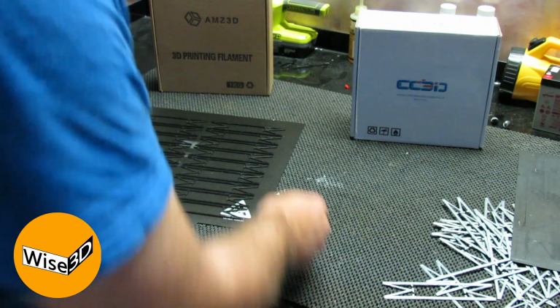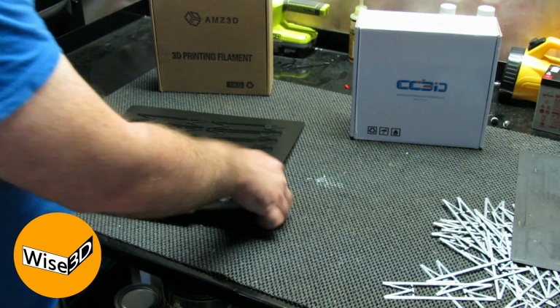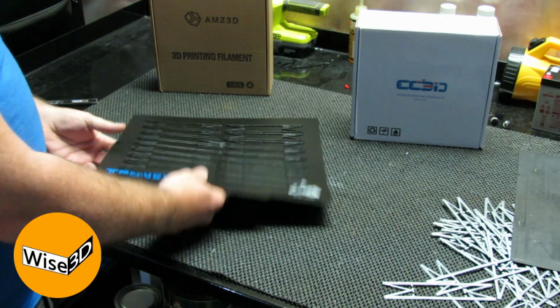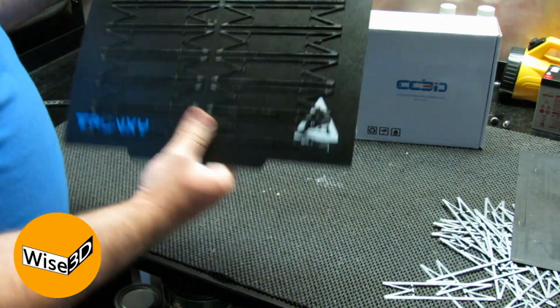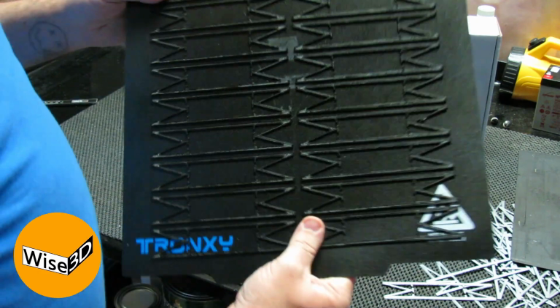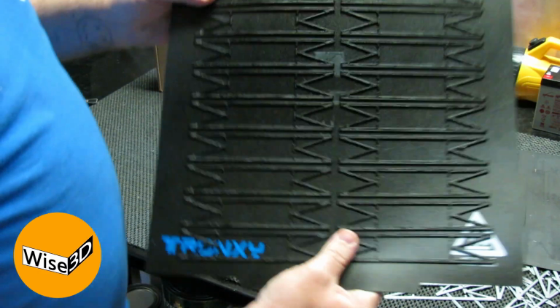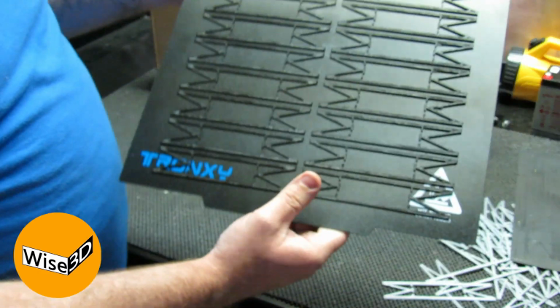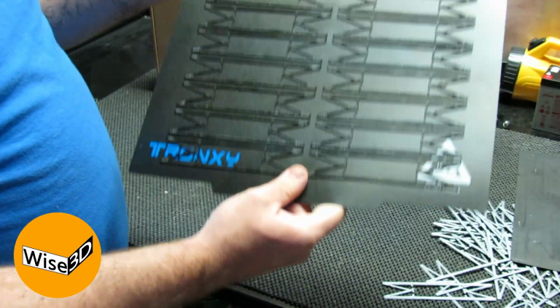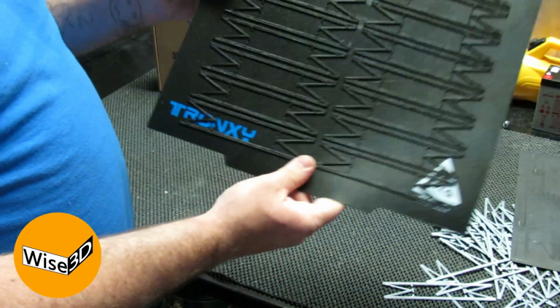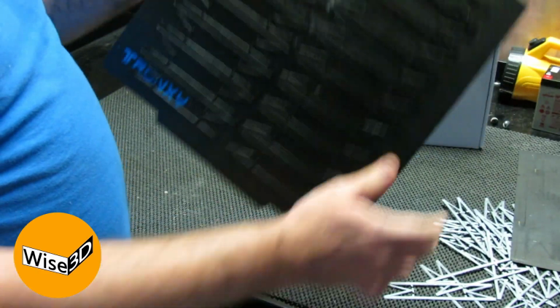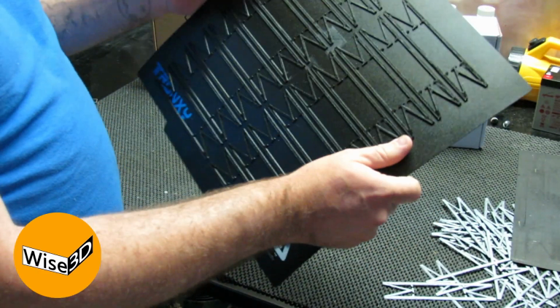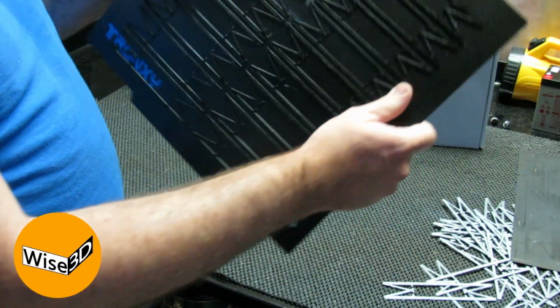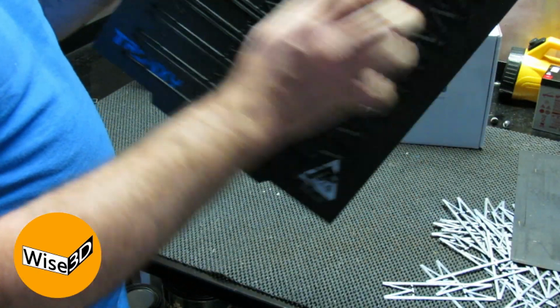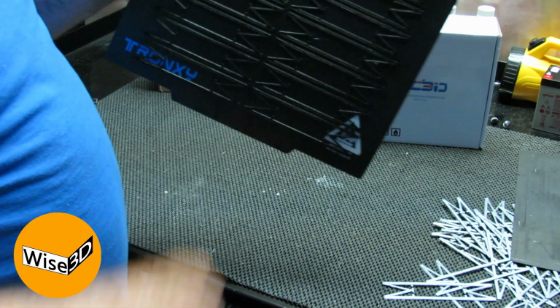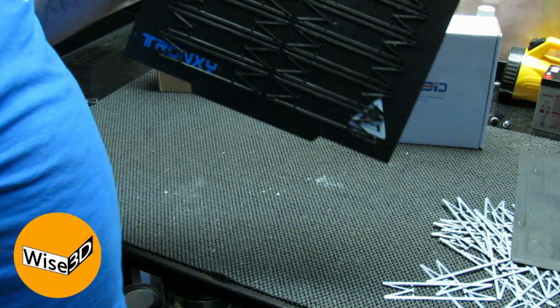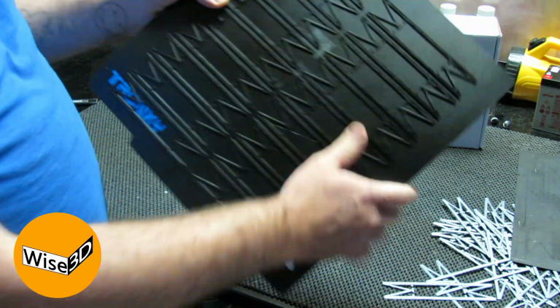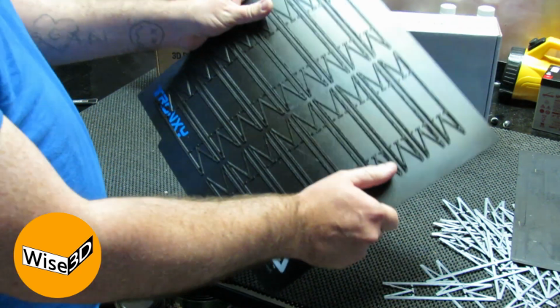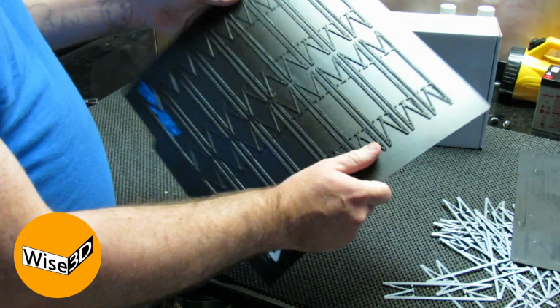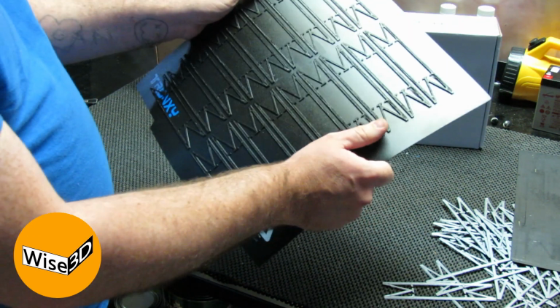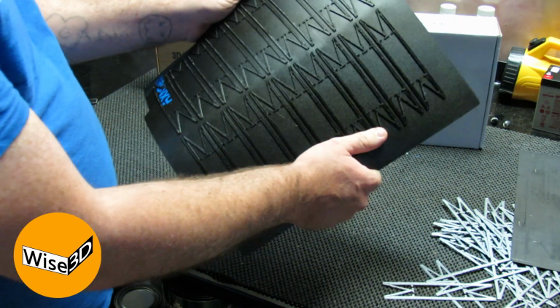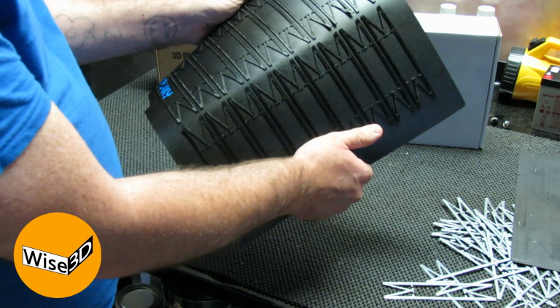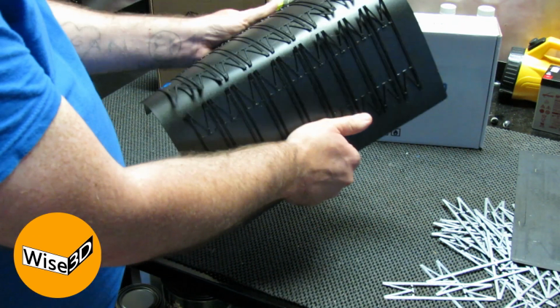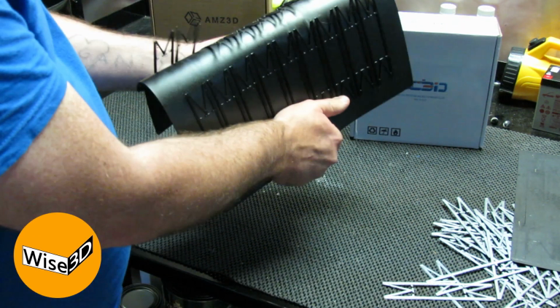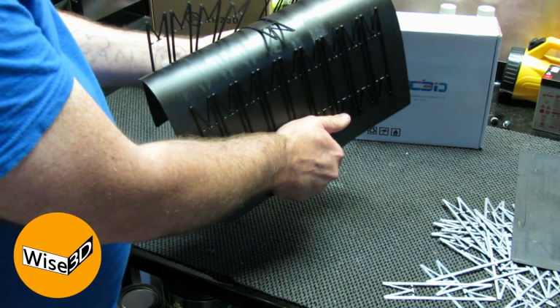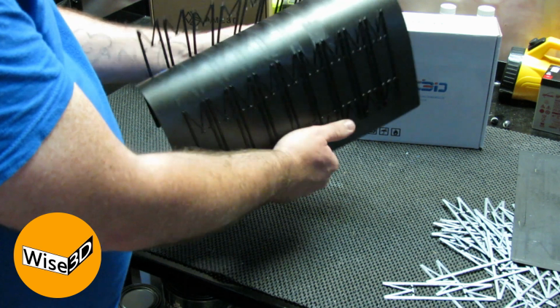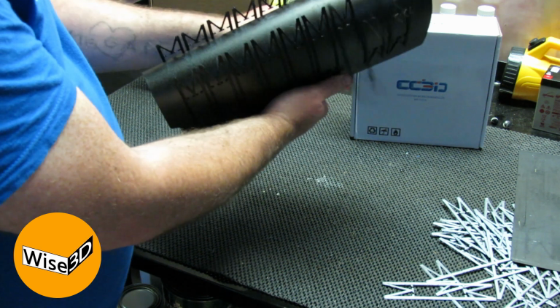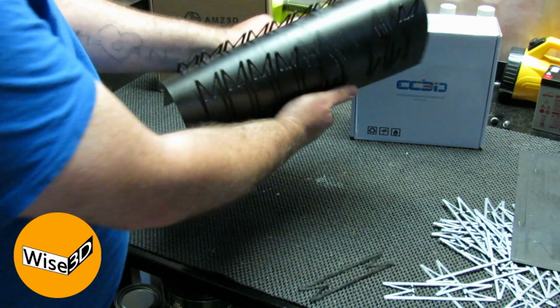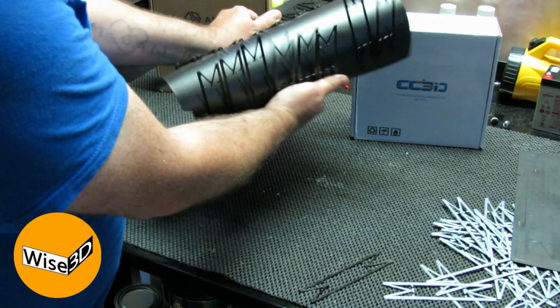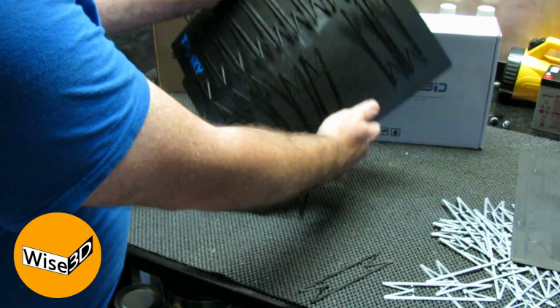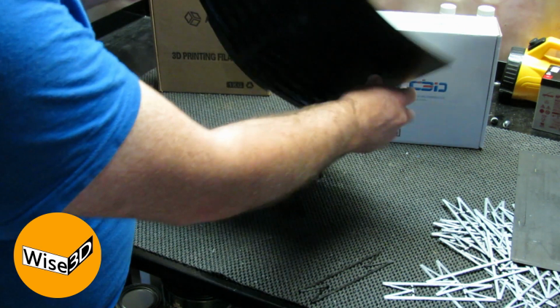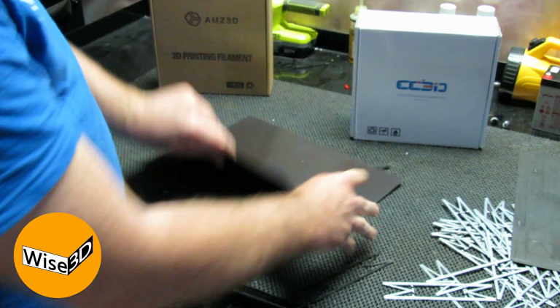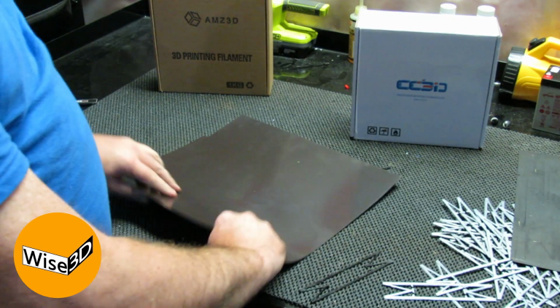Now, like I said, I've never done a batch on the Tronxy build surface before, so we'll see how this compares. Very similar — they pop right off. Actually, even easier separation.